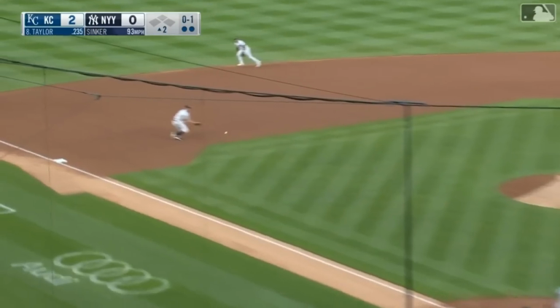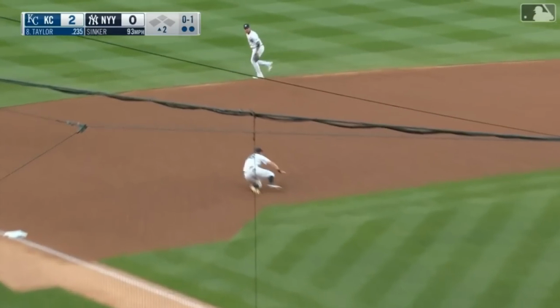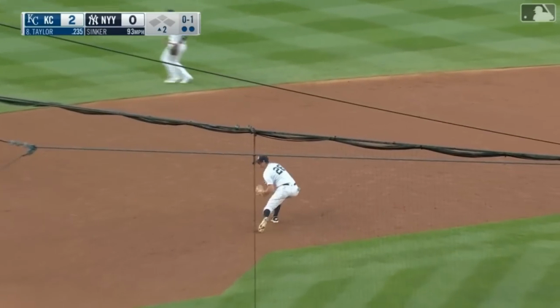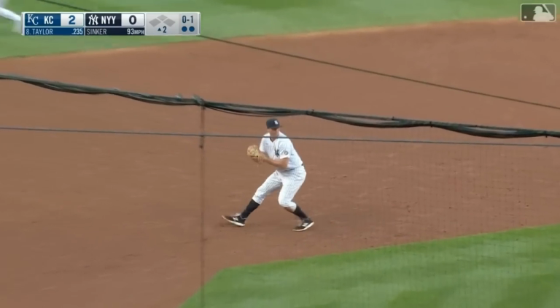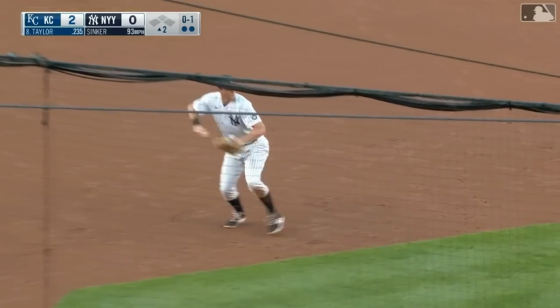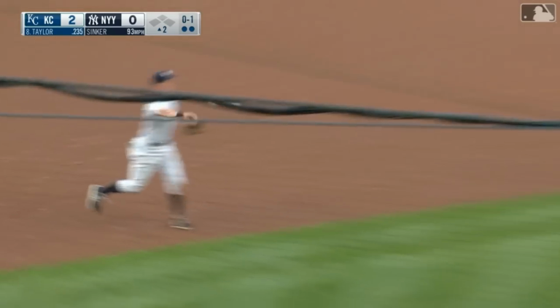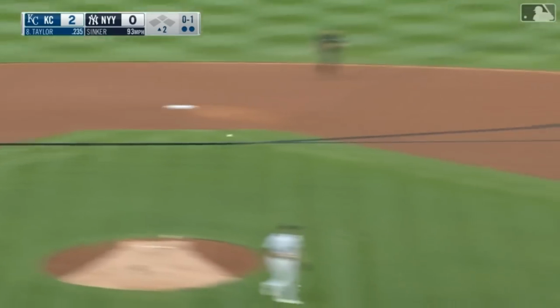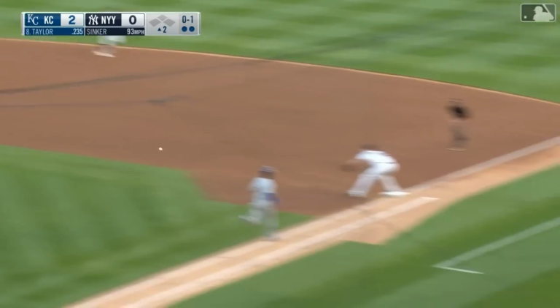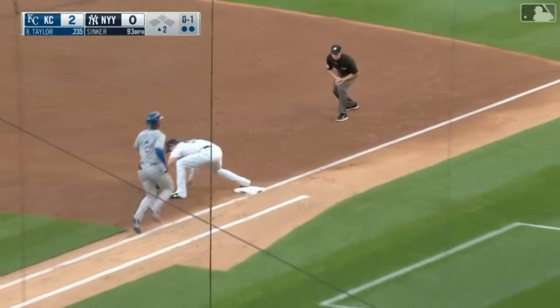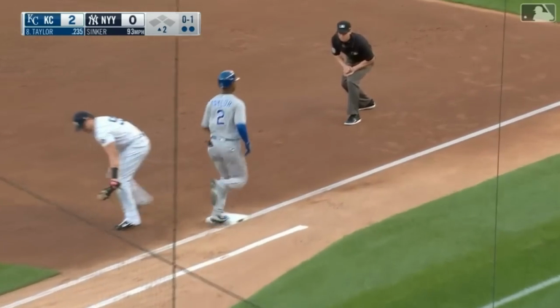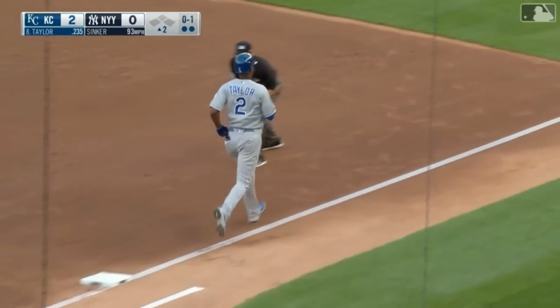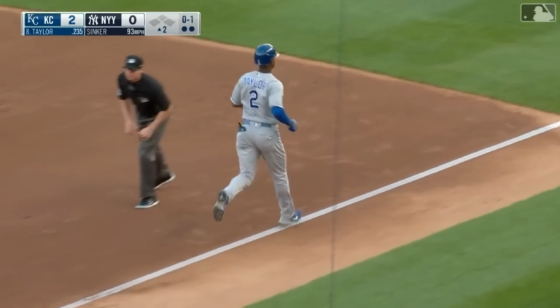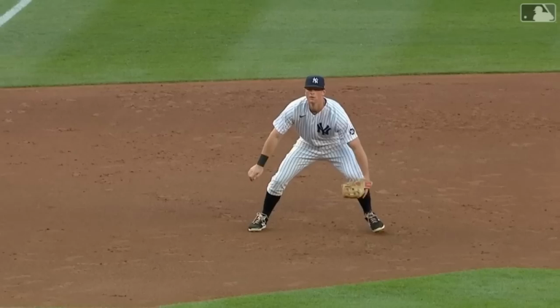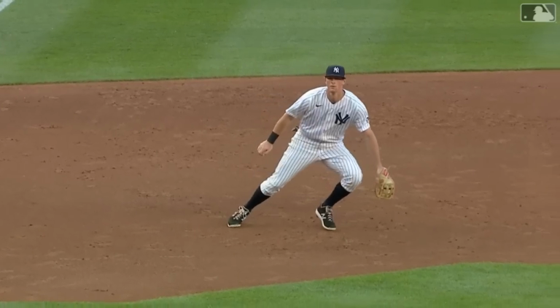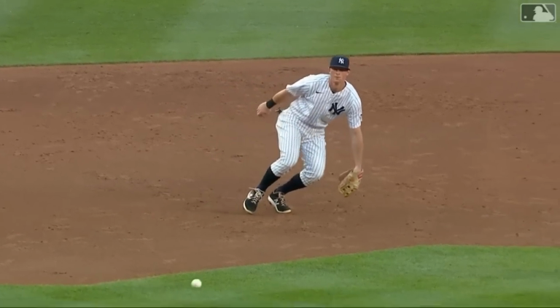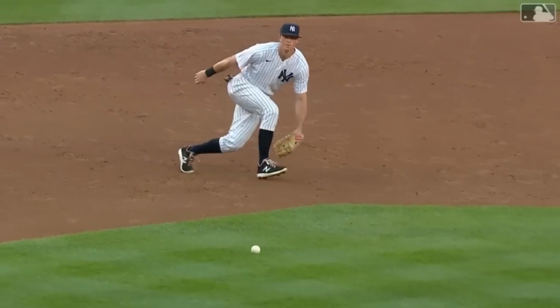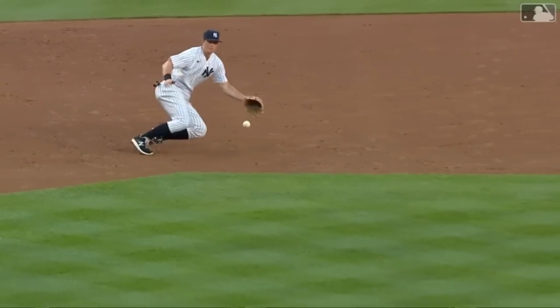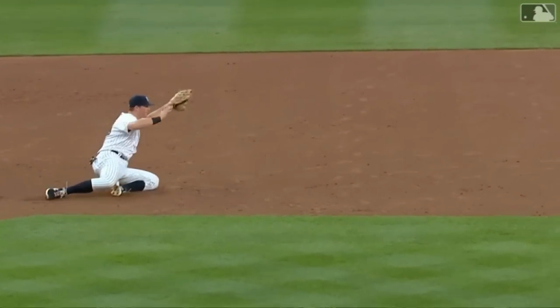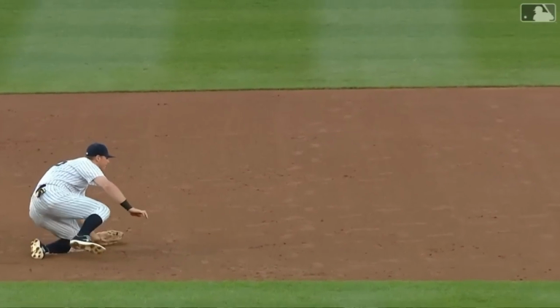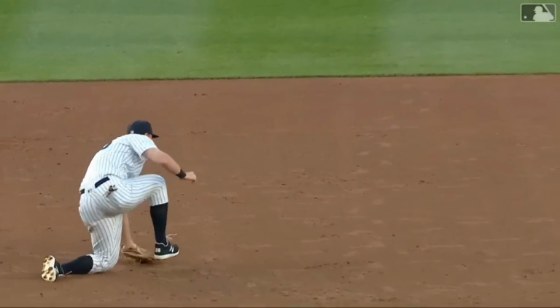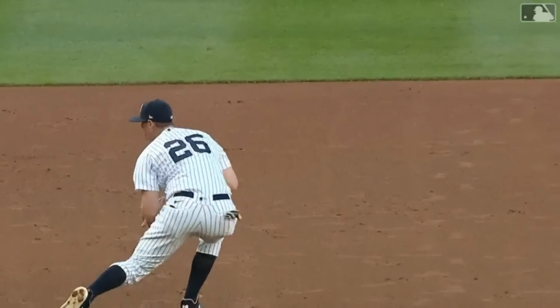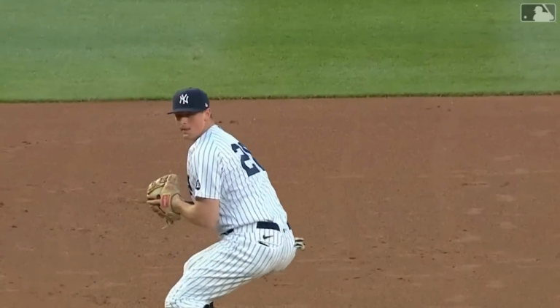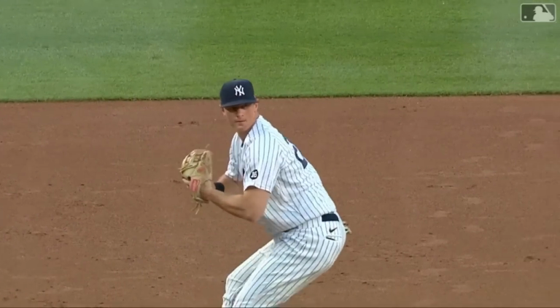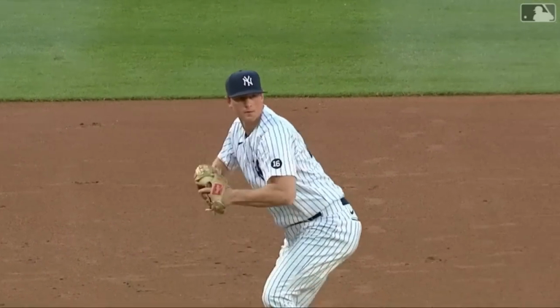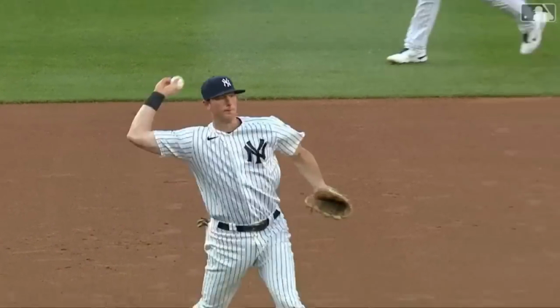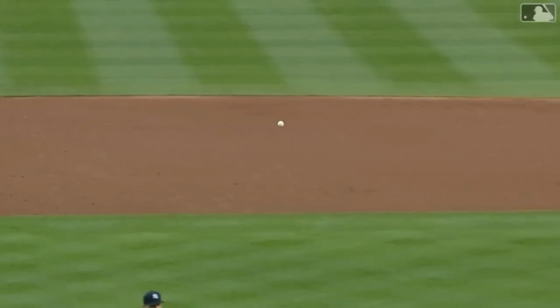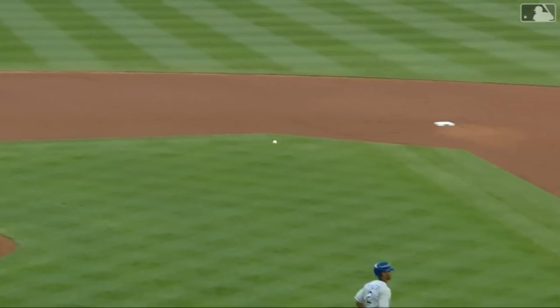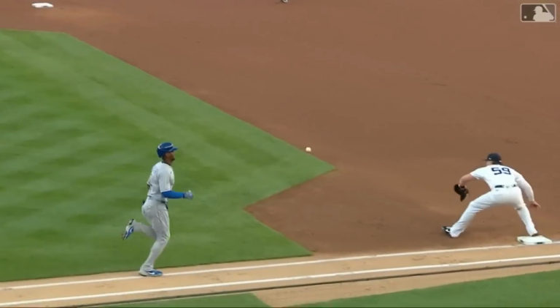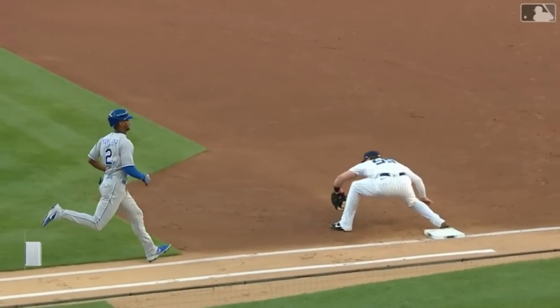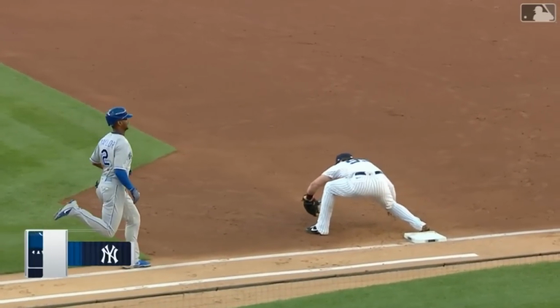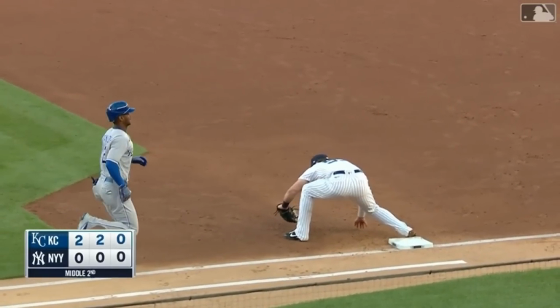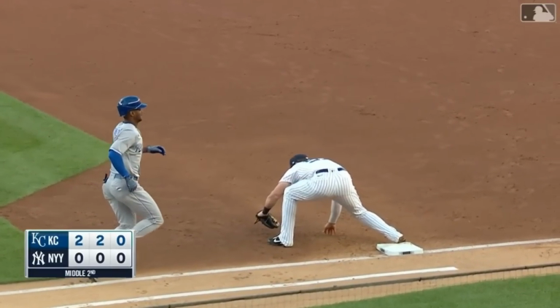Grounded to third — what a play by LeMahieu! Turns it into an out as the Royals go down in order. Tough hop, he stayed with it. Fires a strike. We'll go to the bottom of the second.